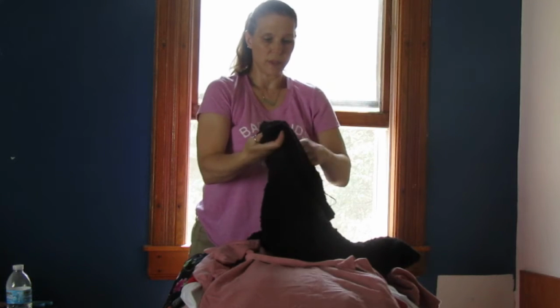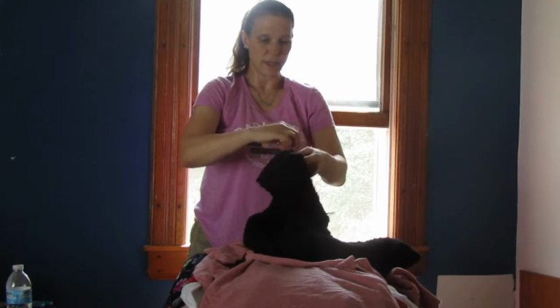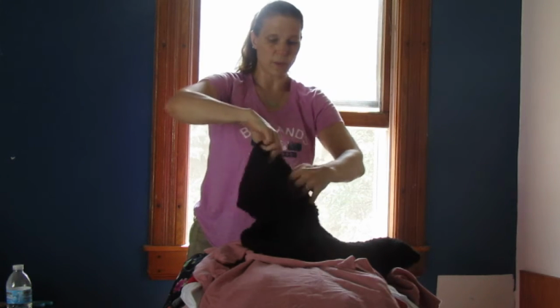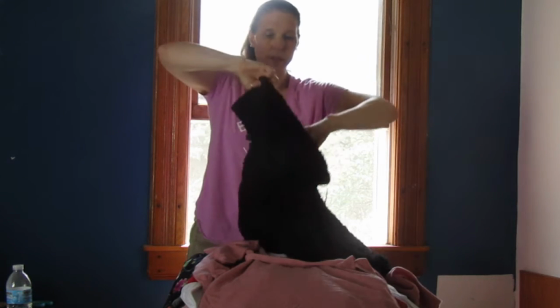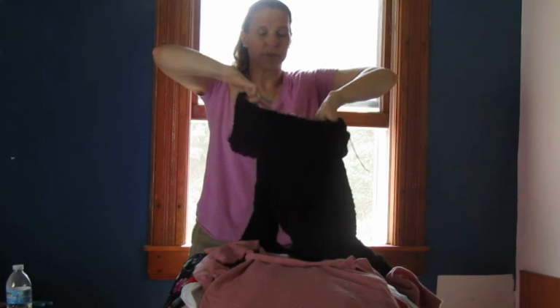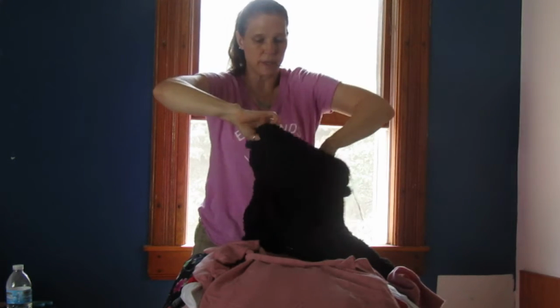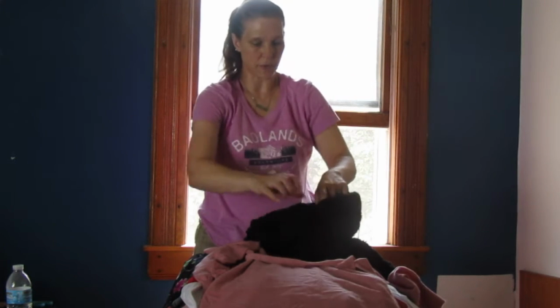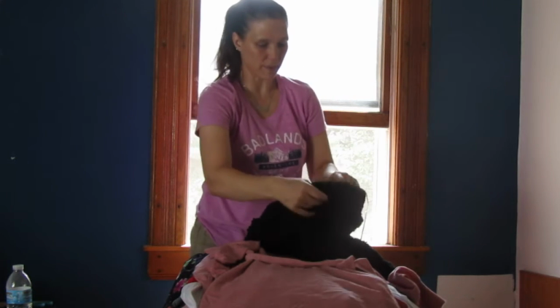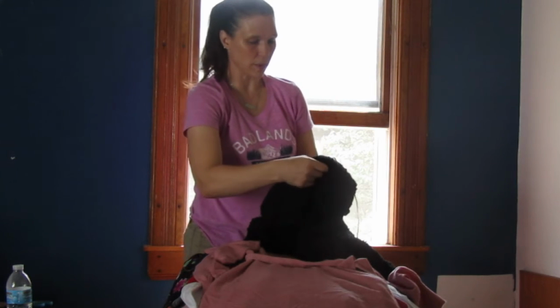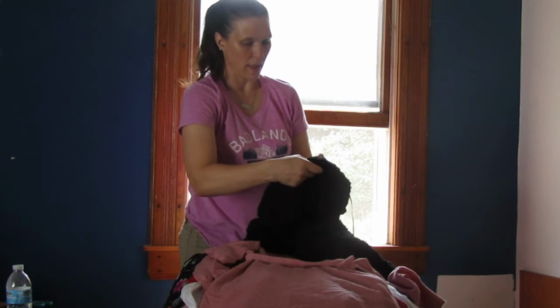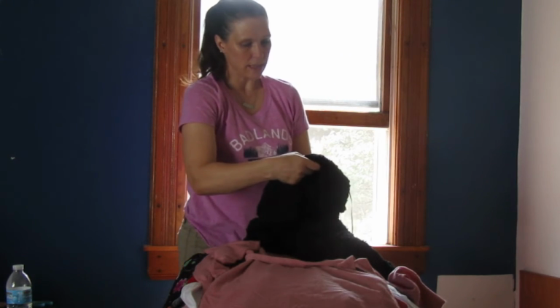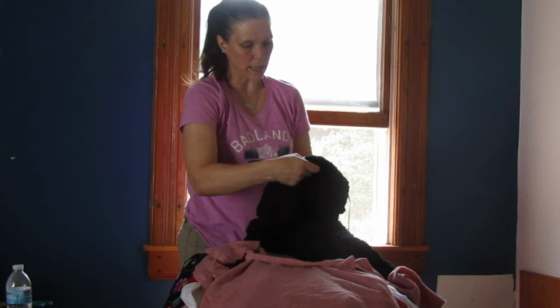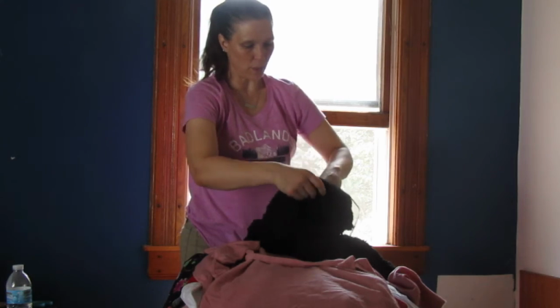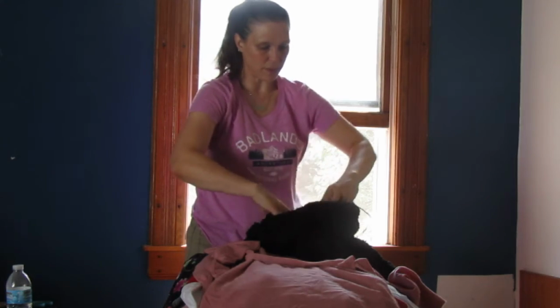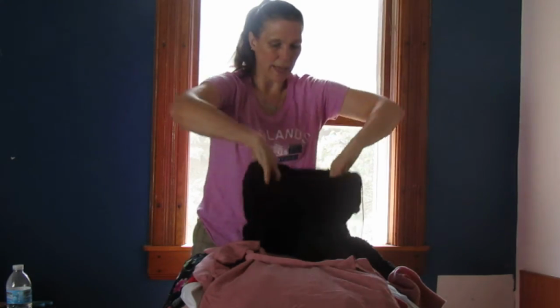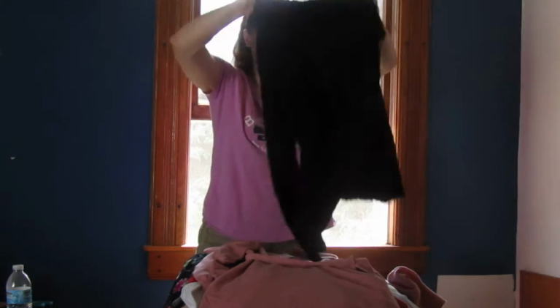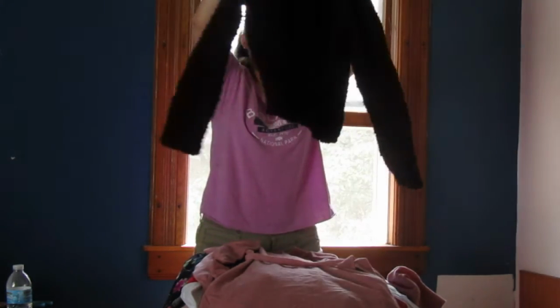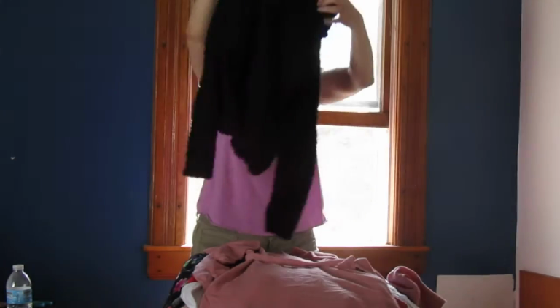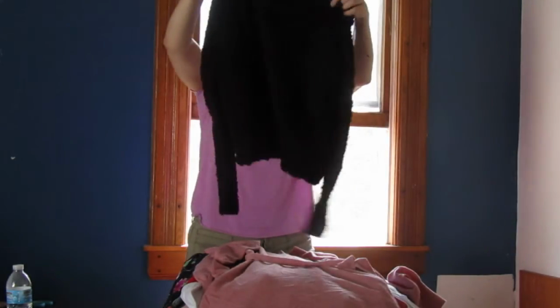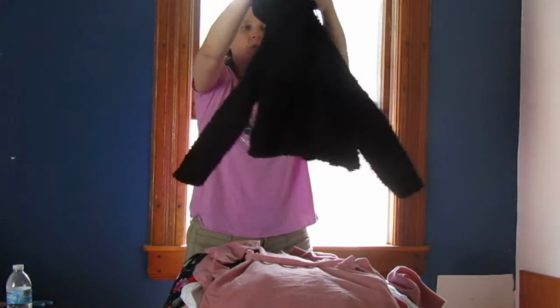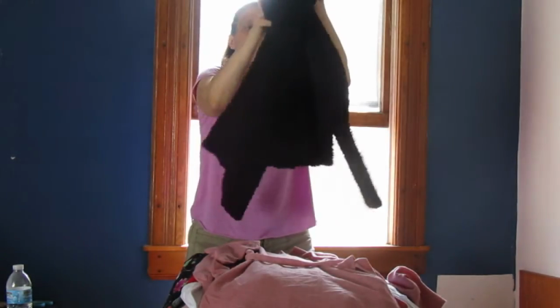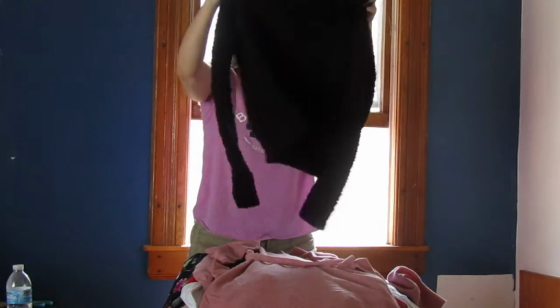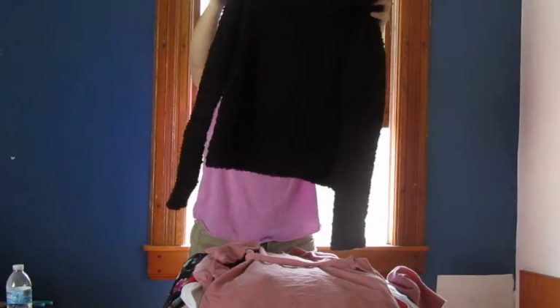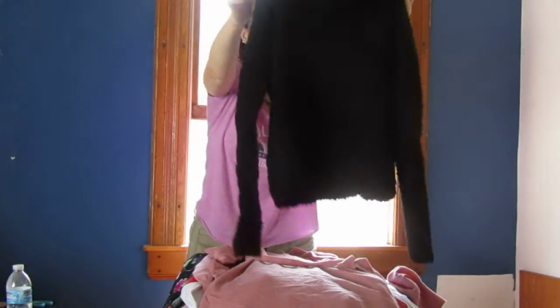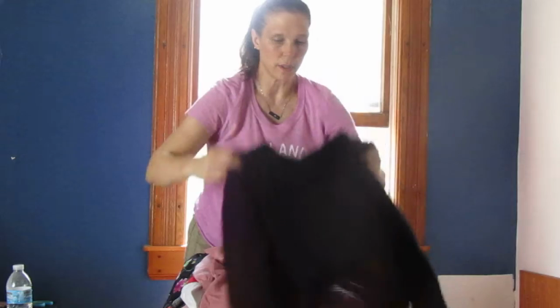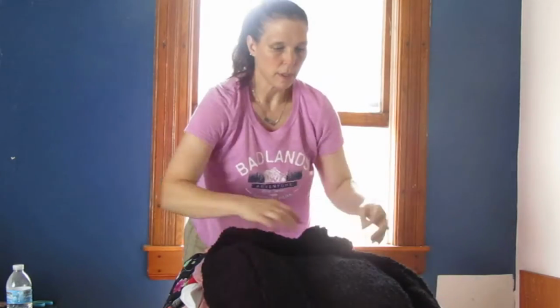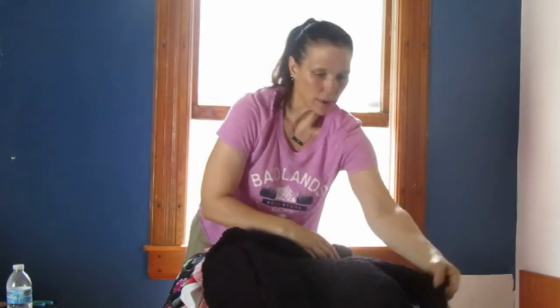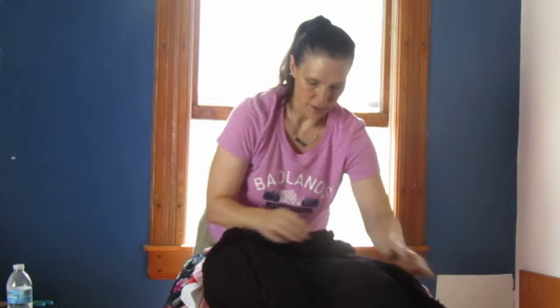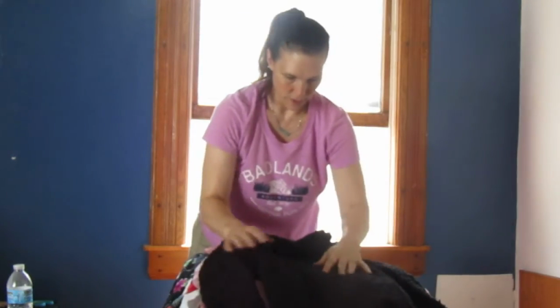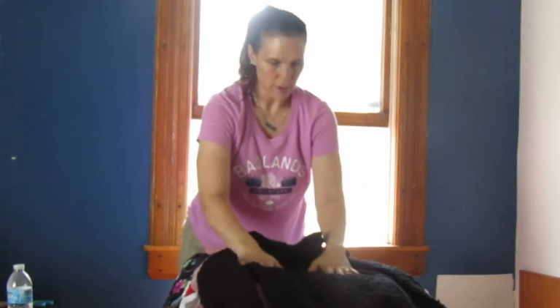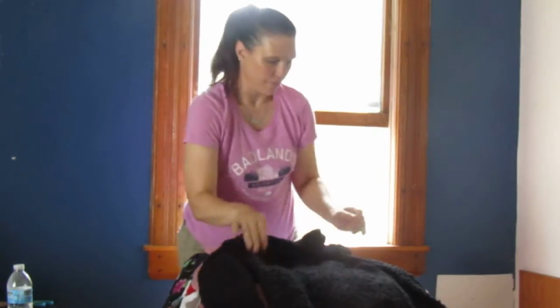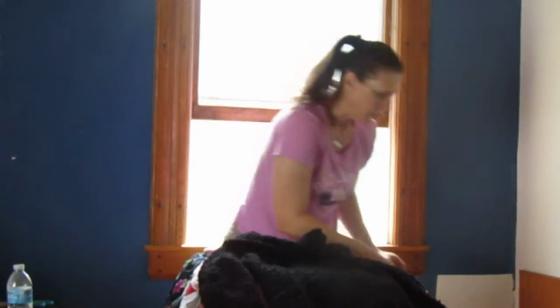This is another sweater — great because fall is just around the corner. This is Hippie Rose, it's black, very short in the front with longer sleeves. Very pretty.